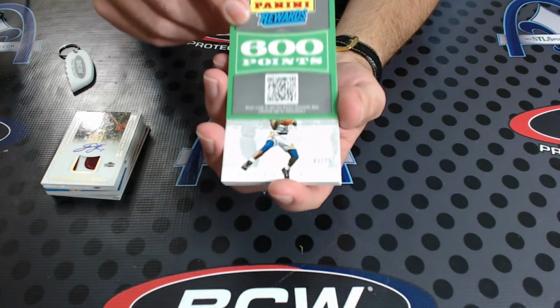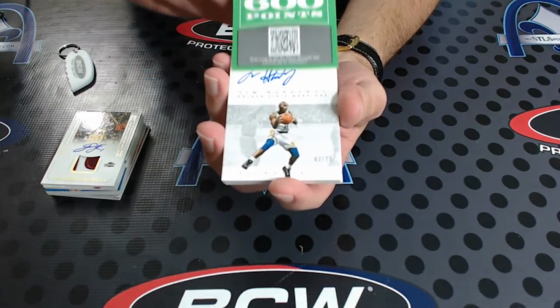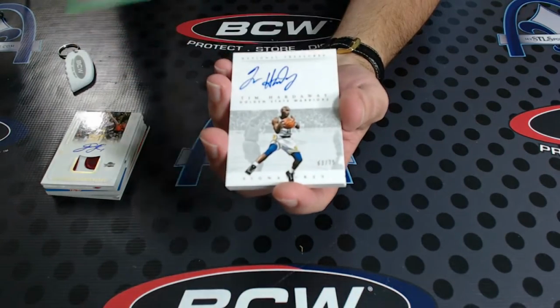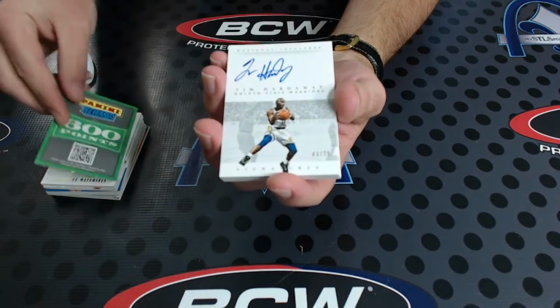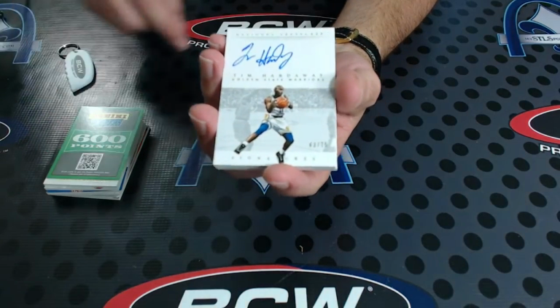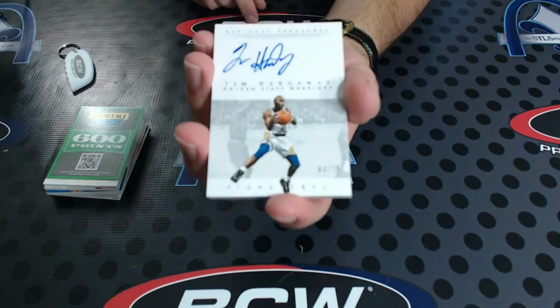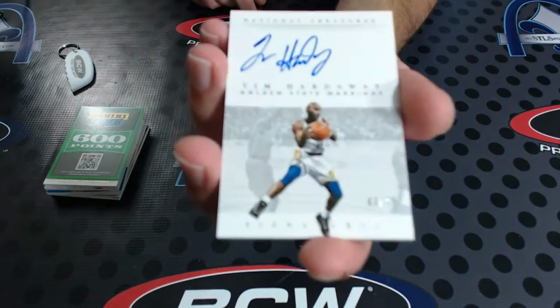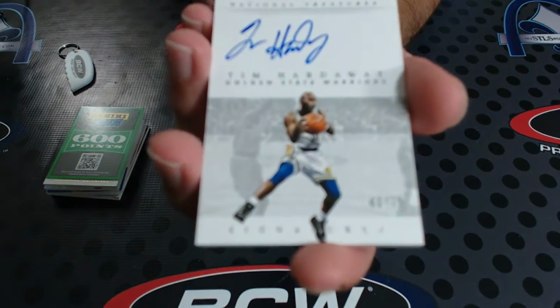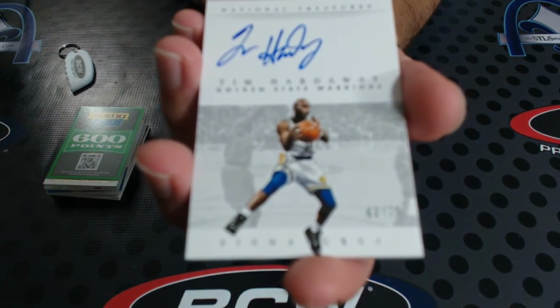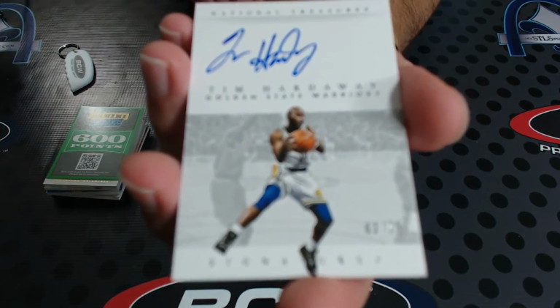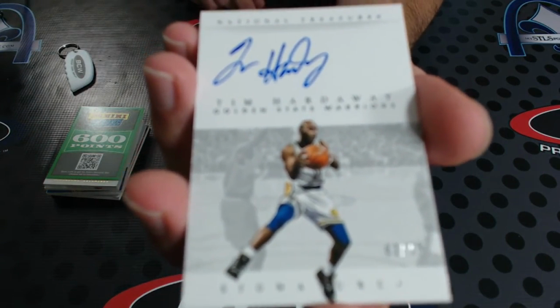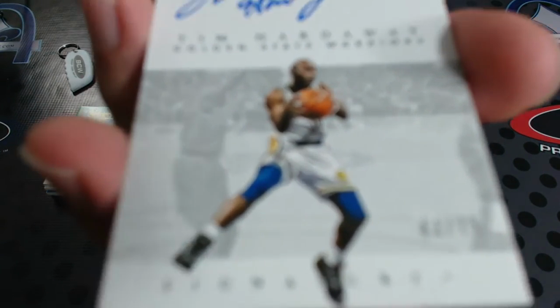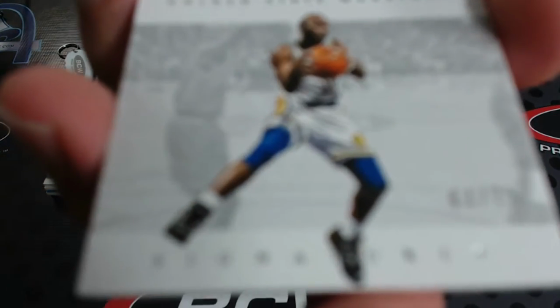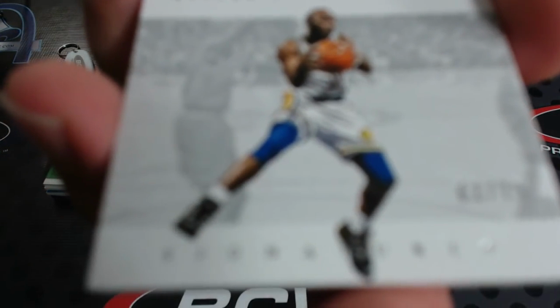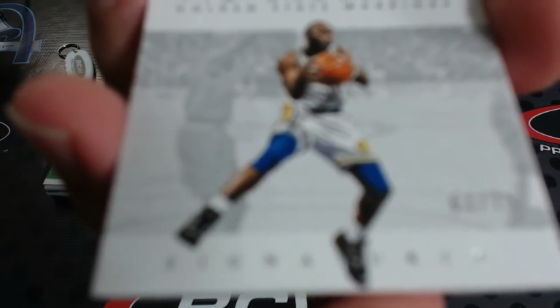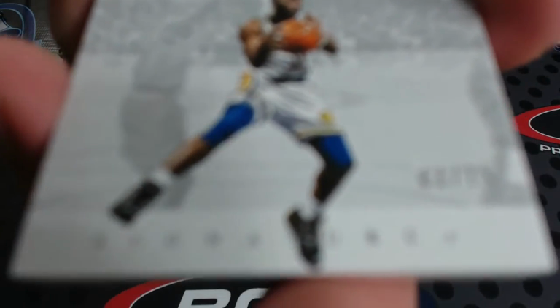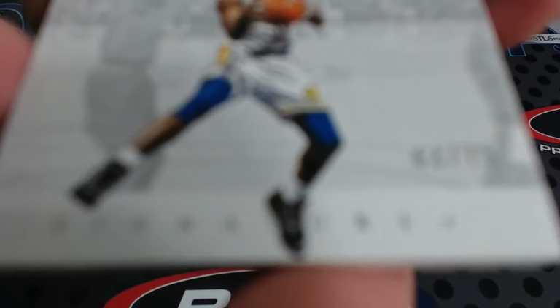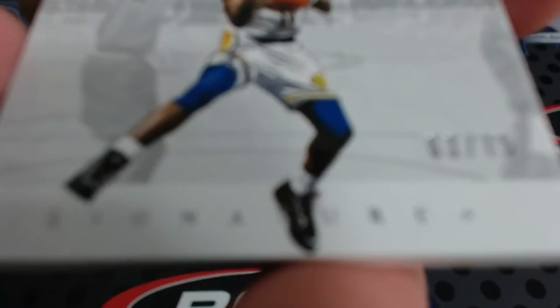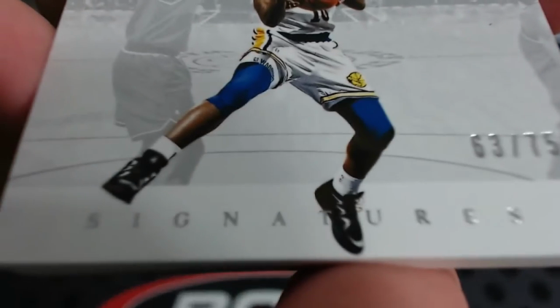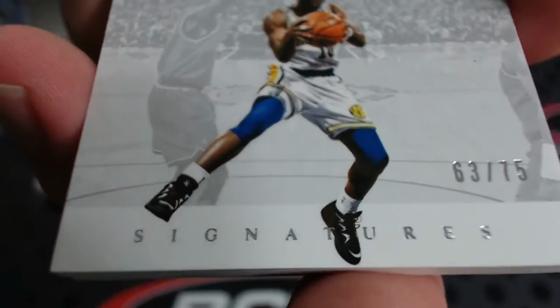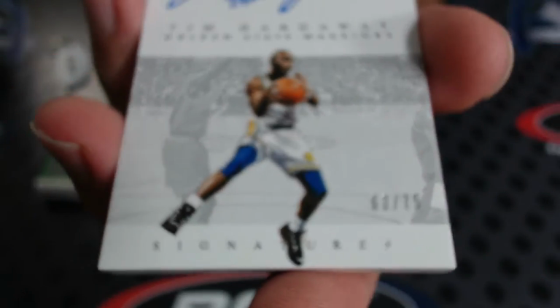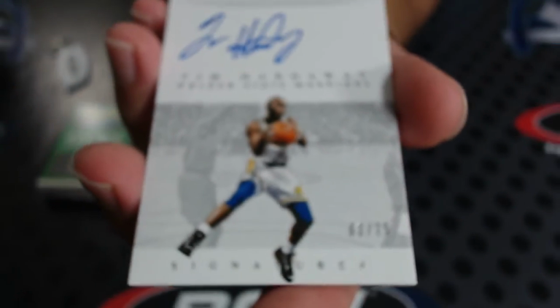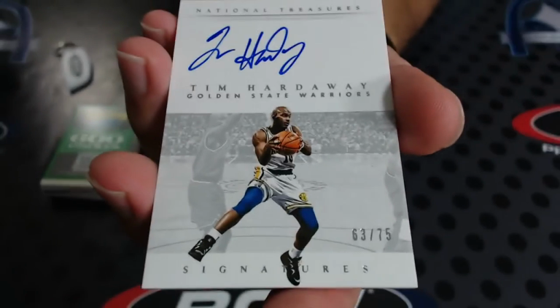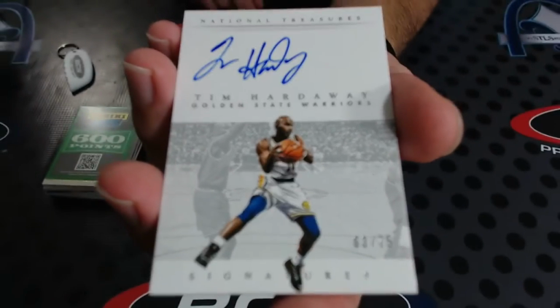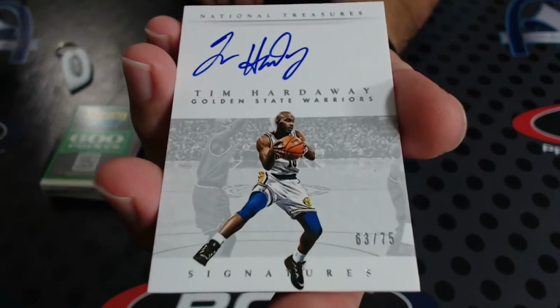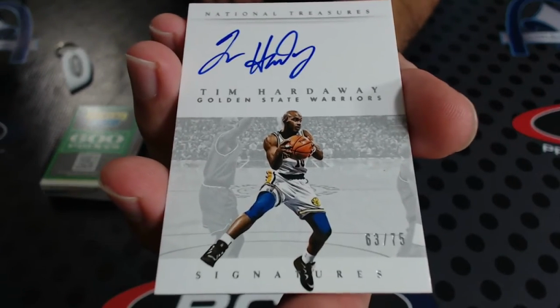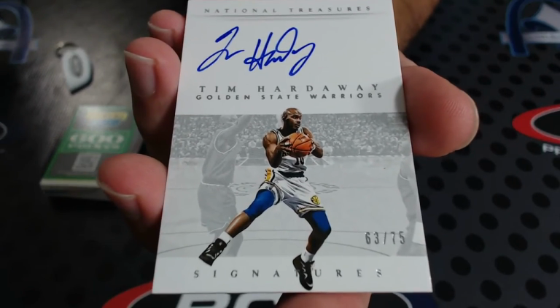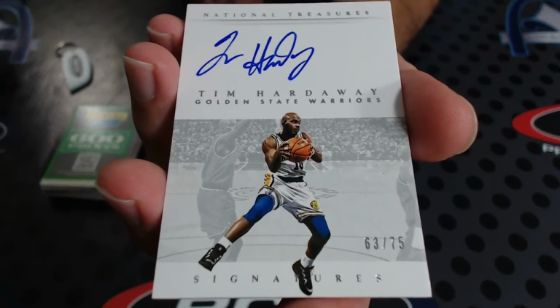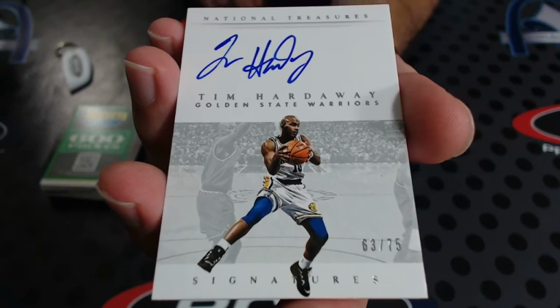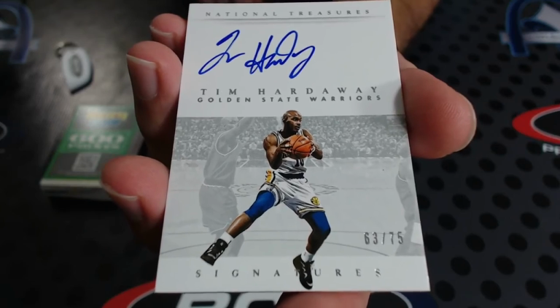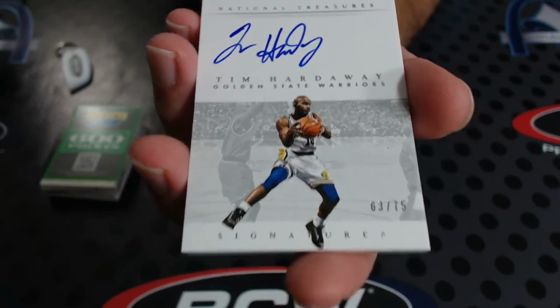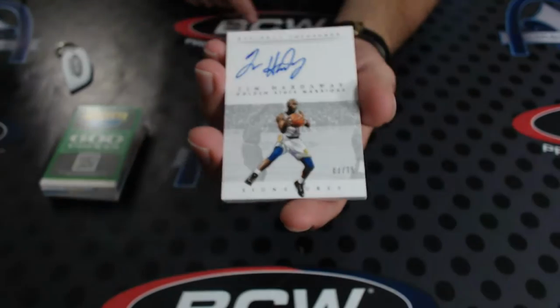Number 2 of 75 - Tim Hardaway. Tim Hardaway to 75. Those cards are nice.